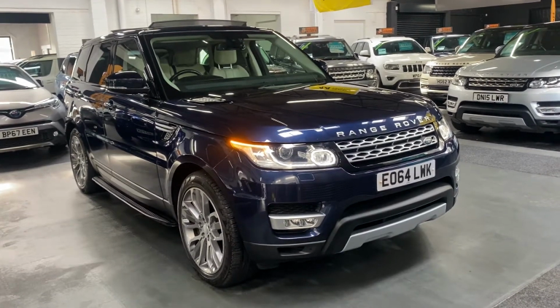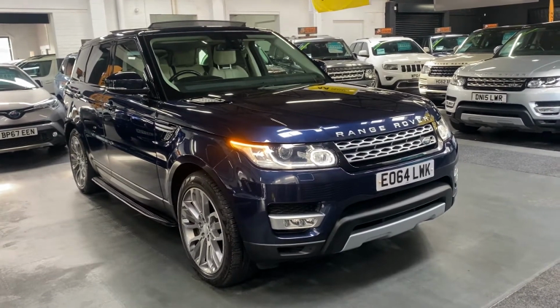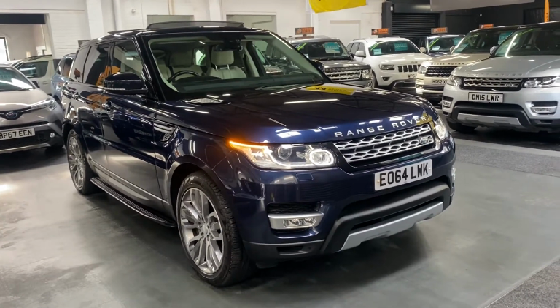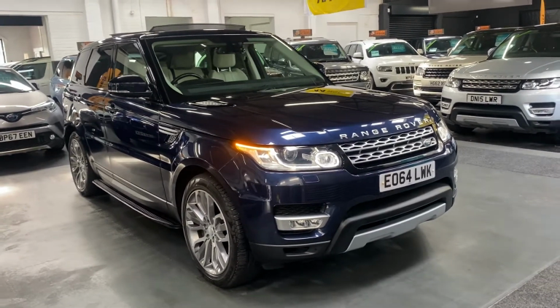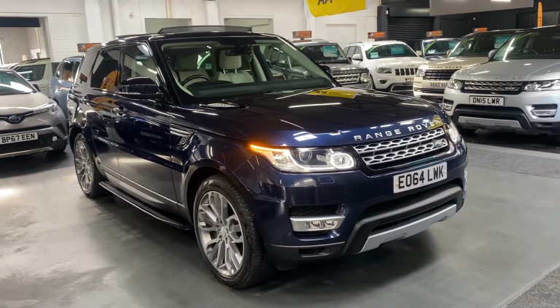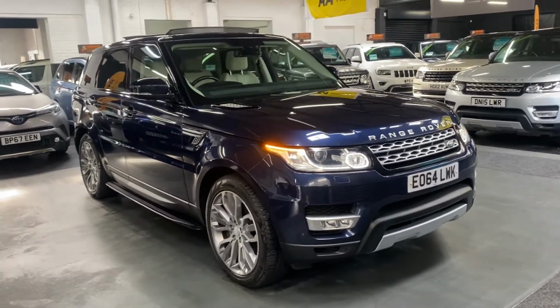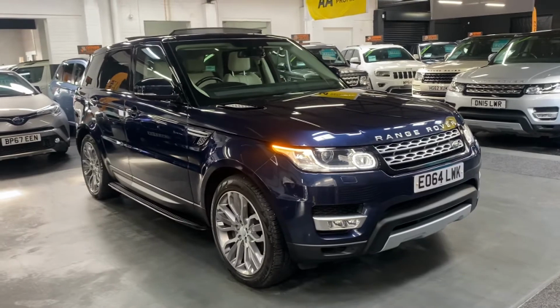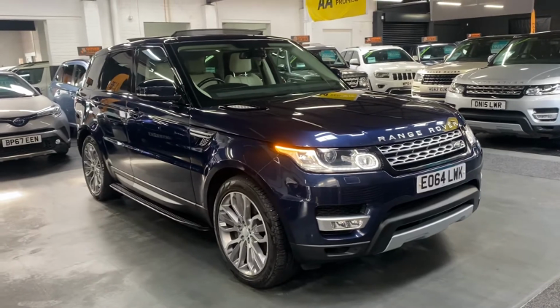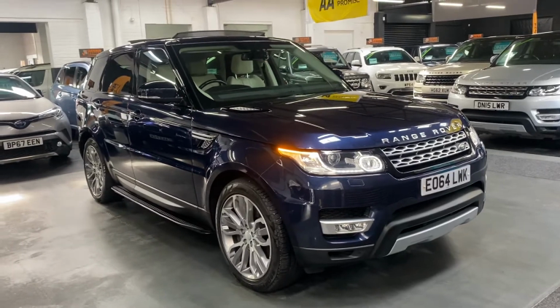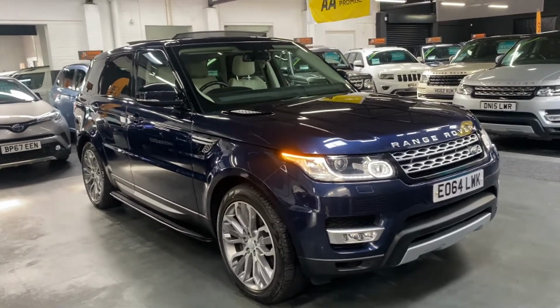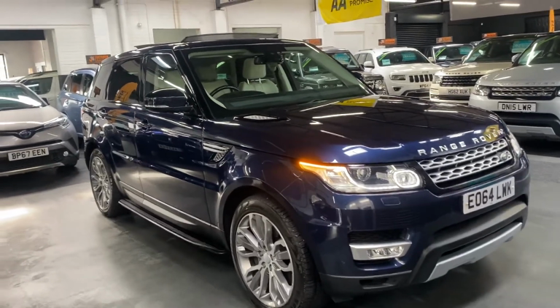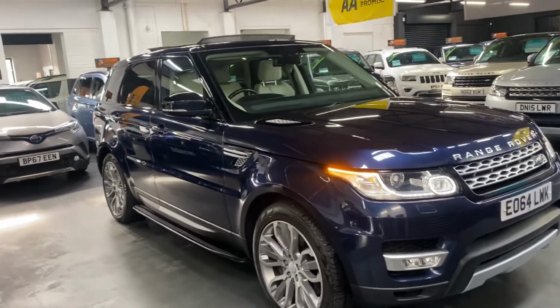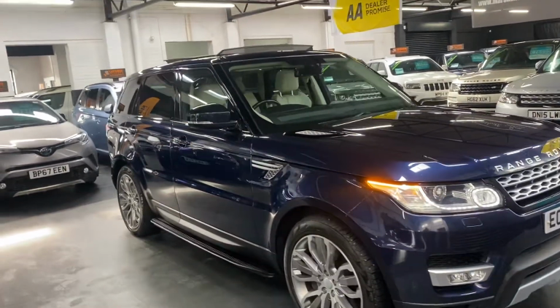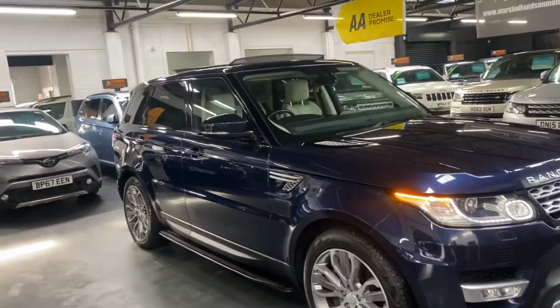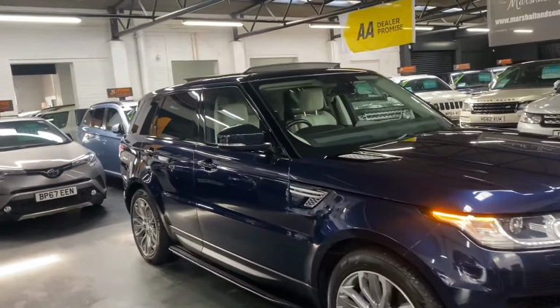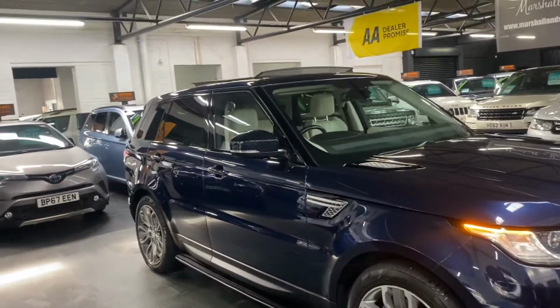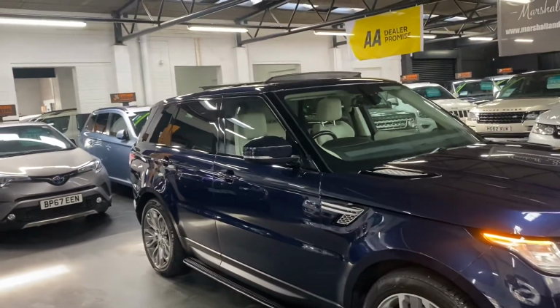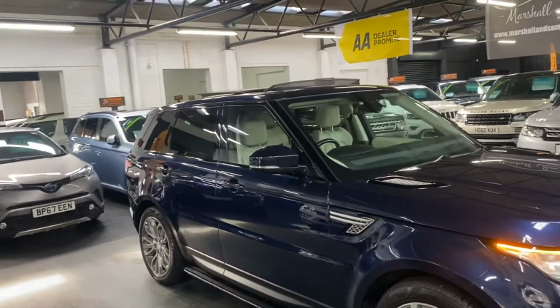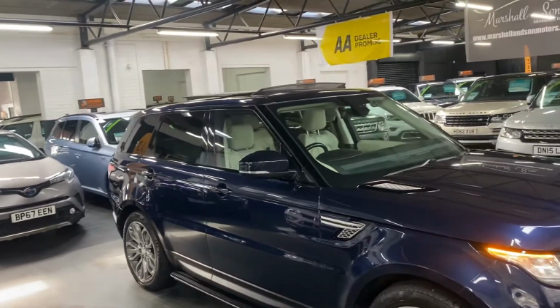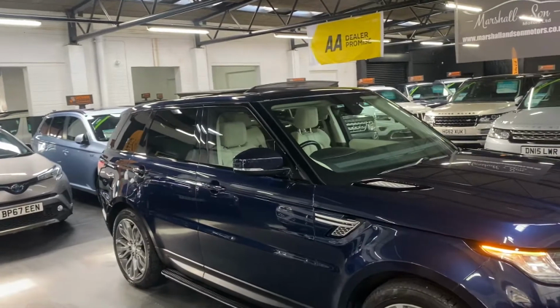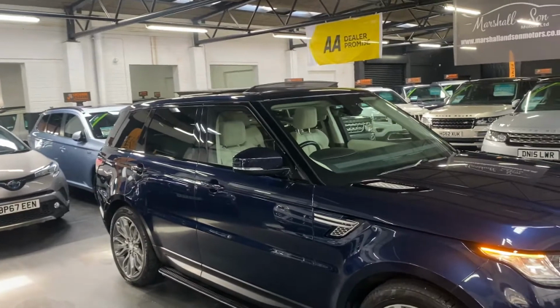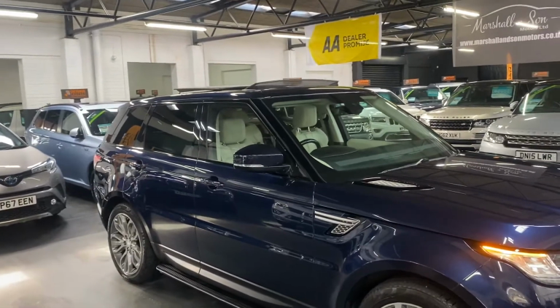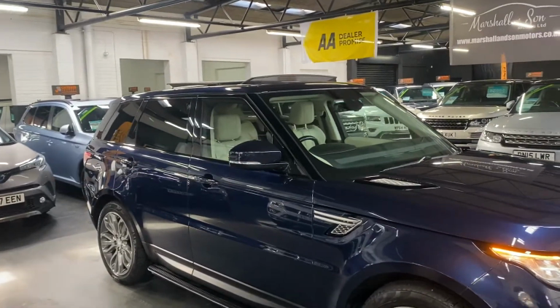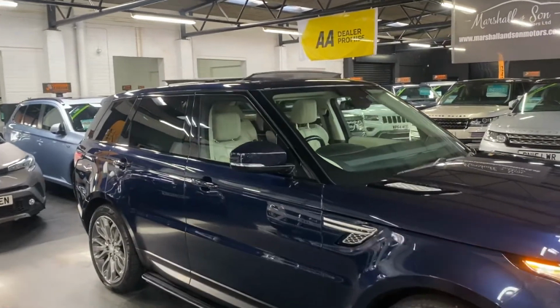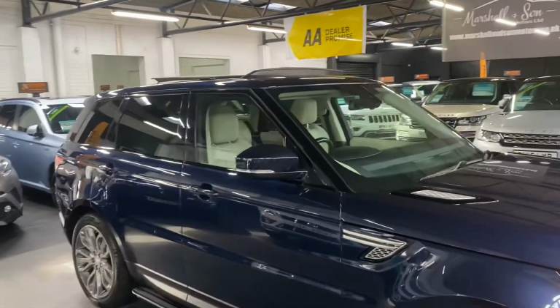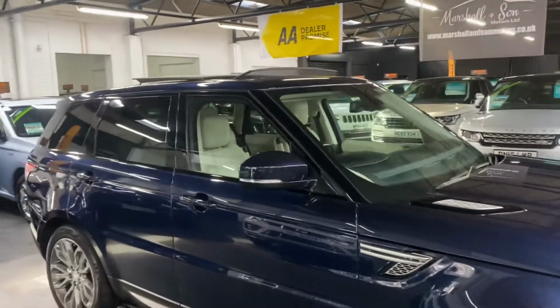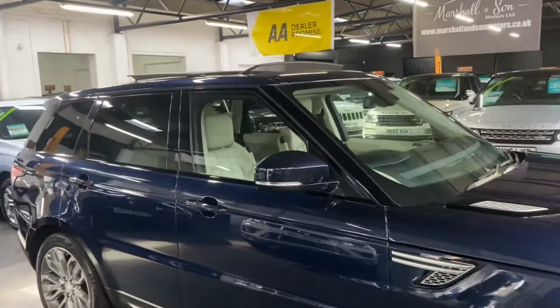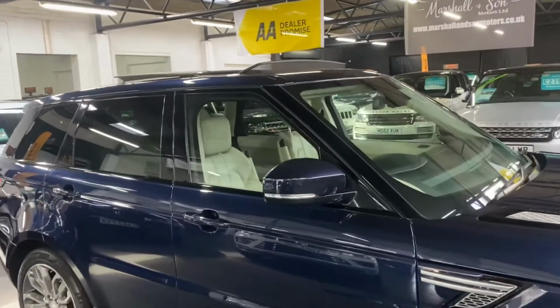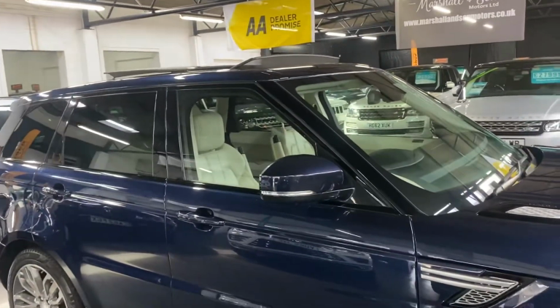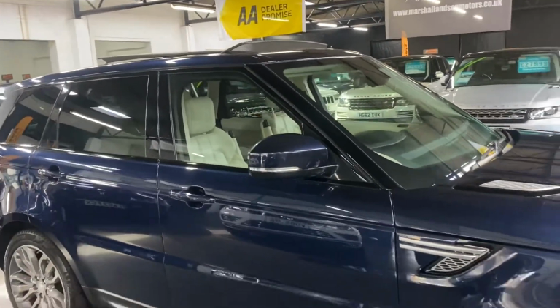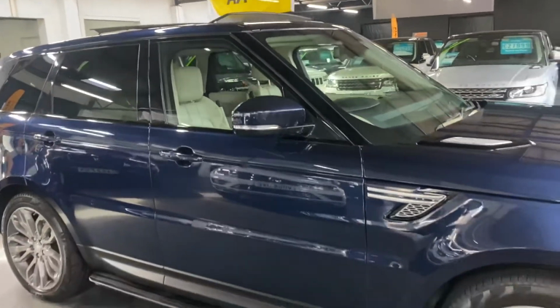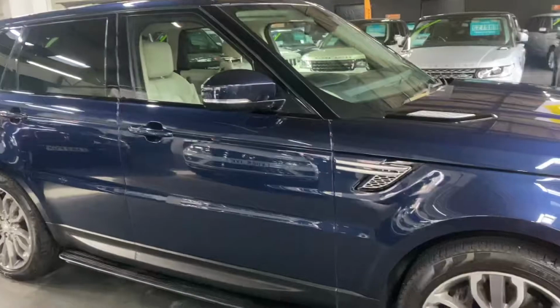Finished in Loire blue, which is personally one of my favourite colours and certainly one of my favourite colour combinations, paired with the ivory leather interior. I think it looks absolutely fantastic.